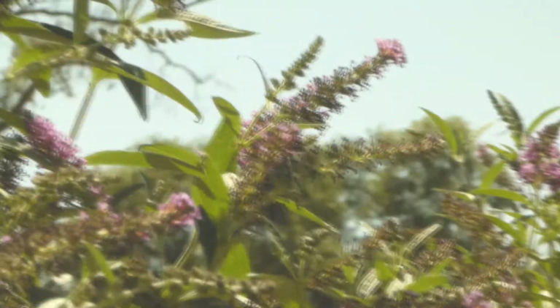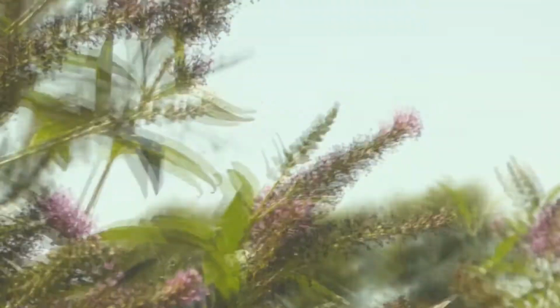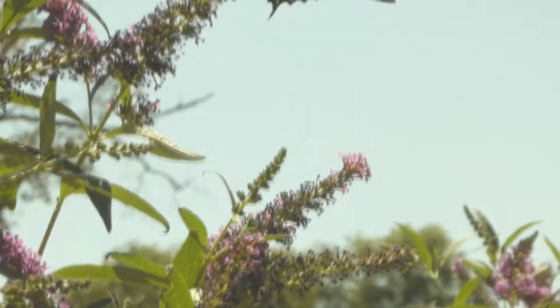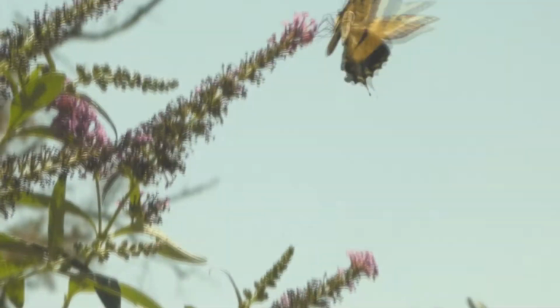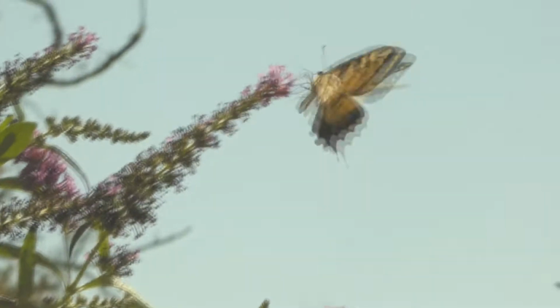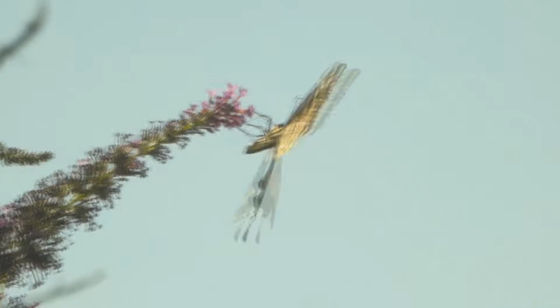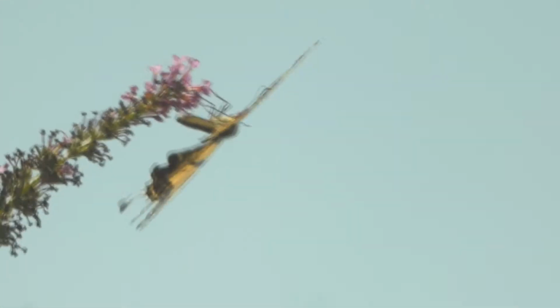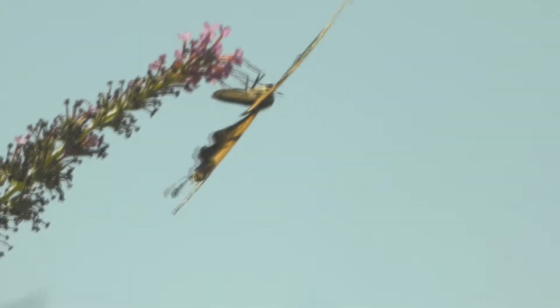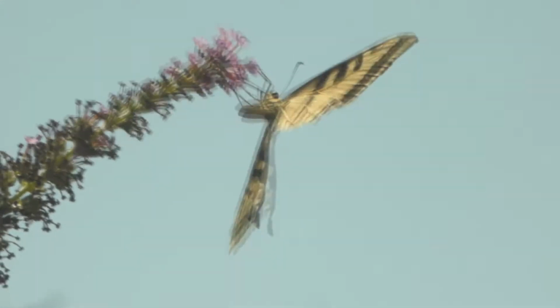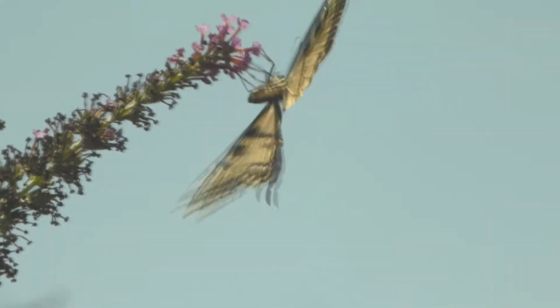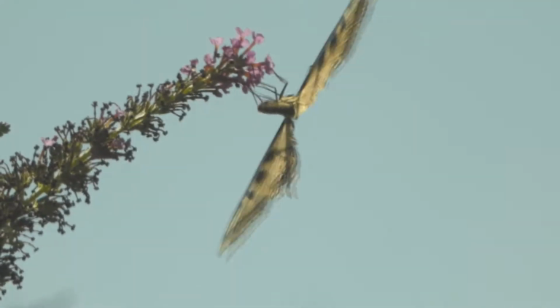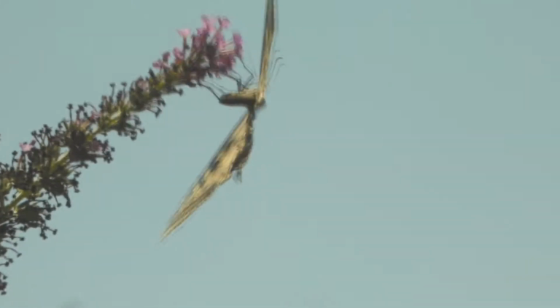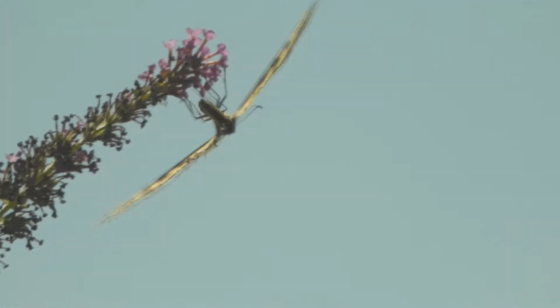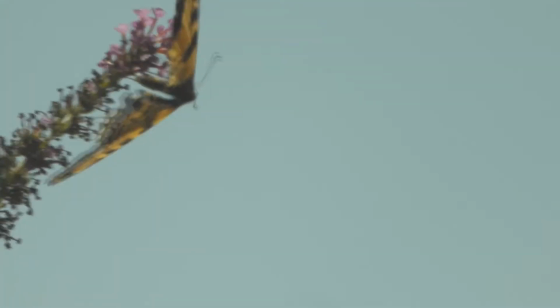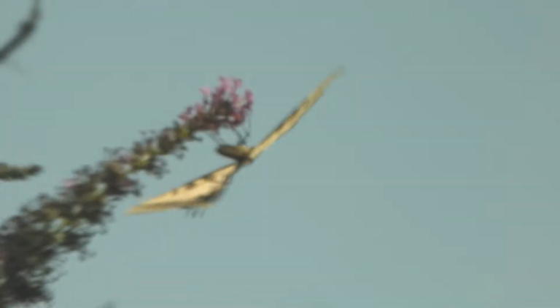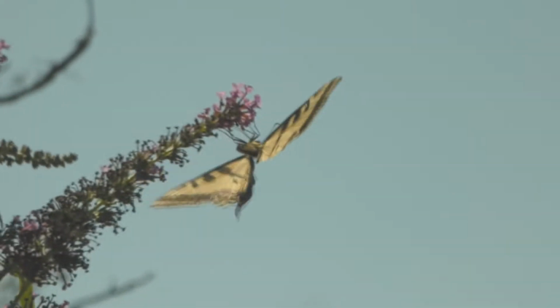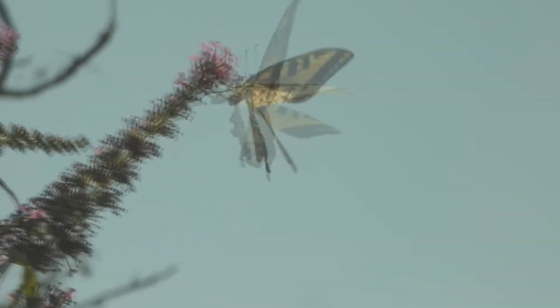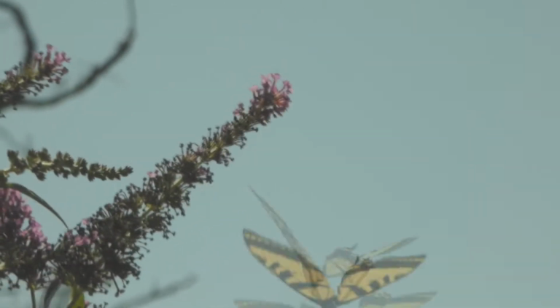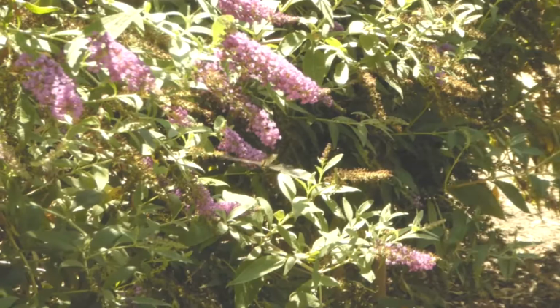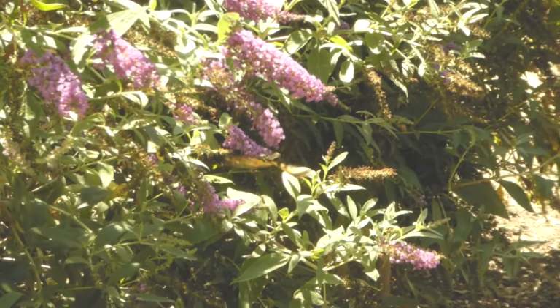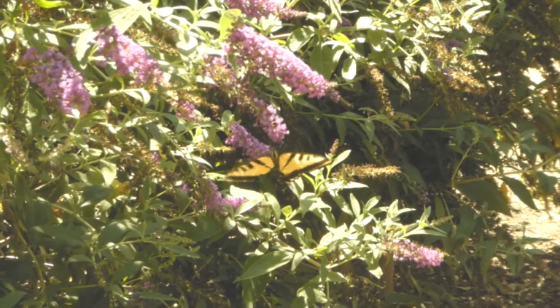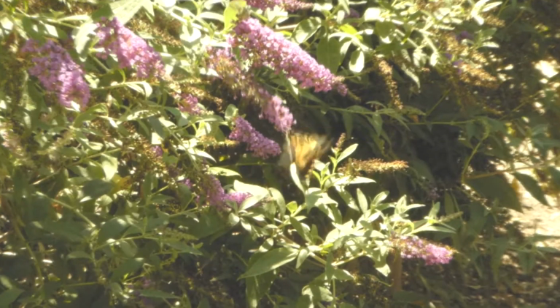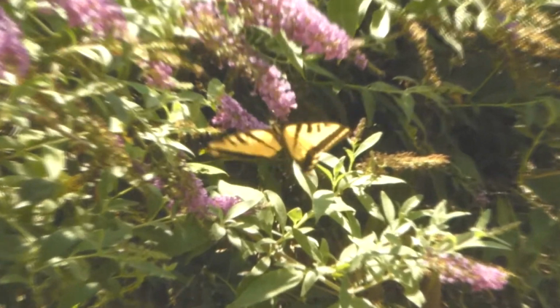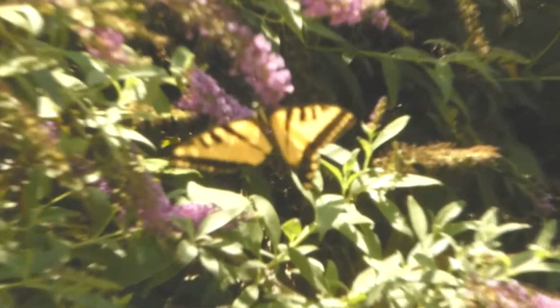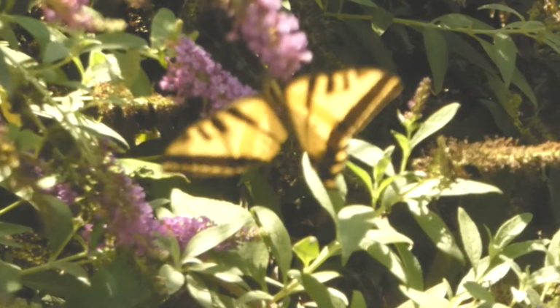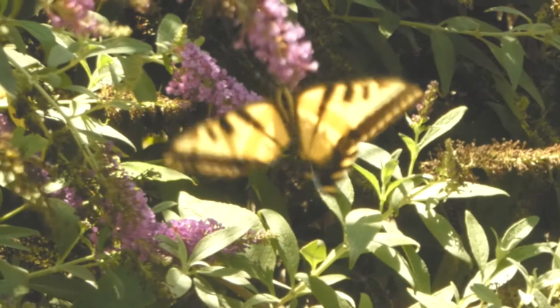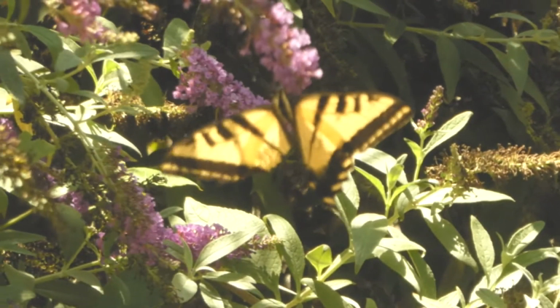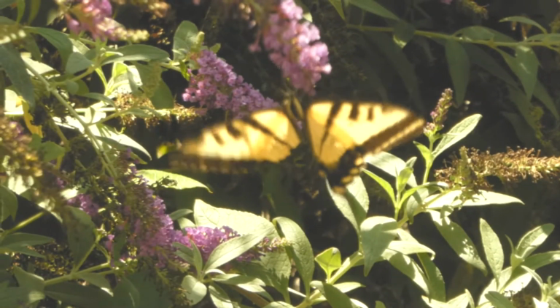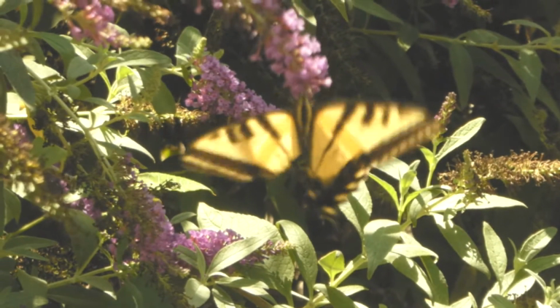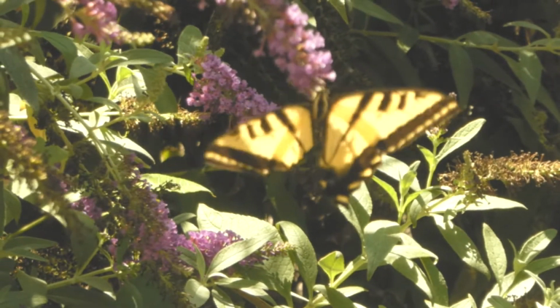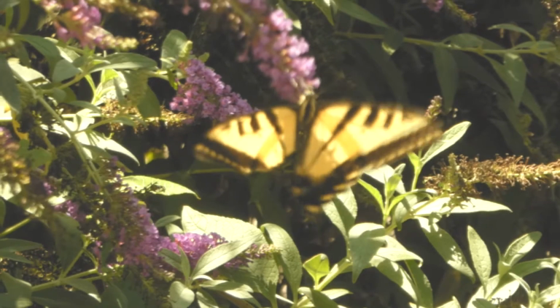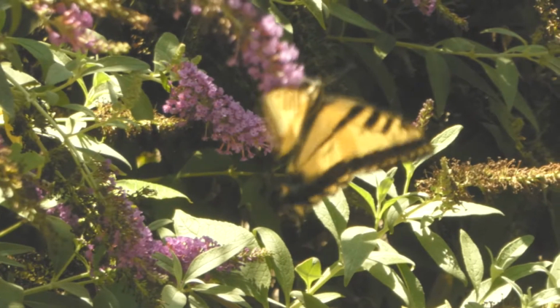This is considered a large butterfly and can have a wingspan up to 4 inches. It only lives between 6 and 14 days, but they typically have 3 to 4 broods per season, so you see them pretty much all summer long.